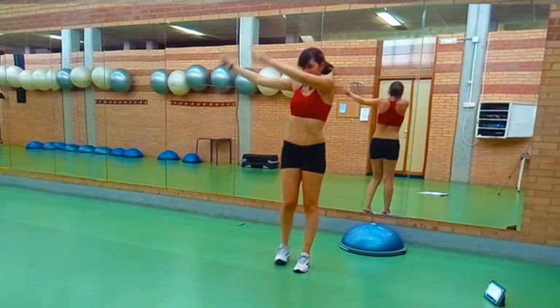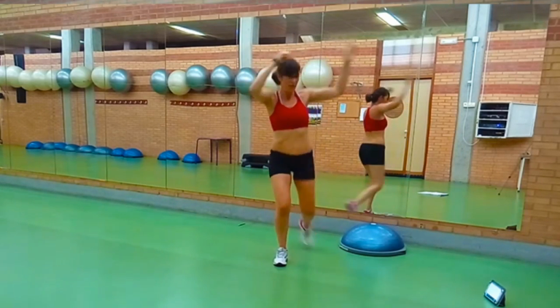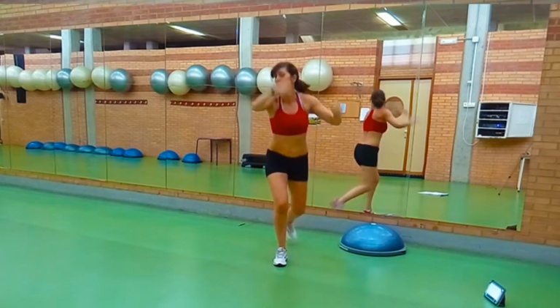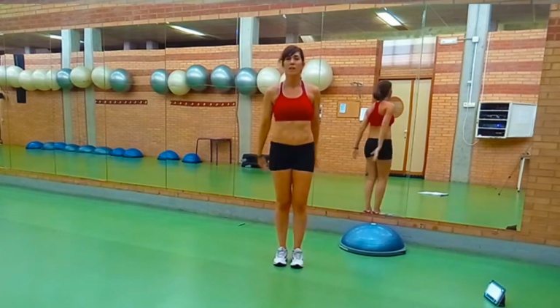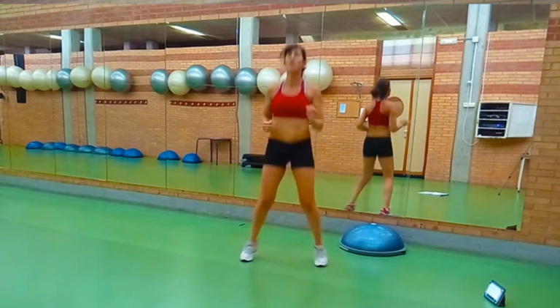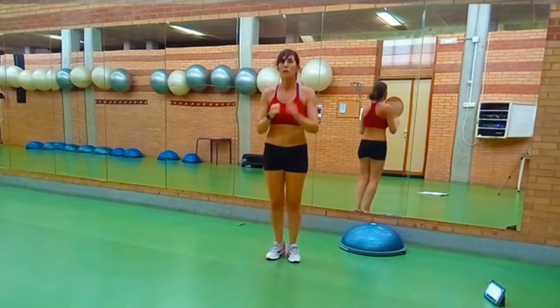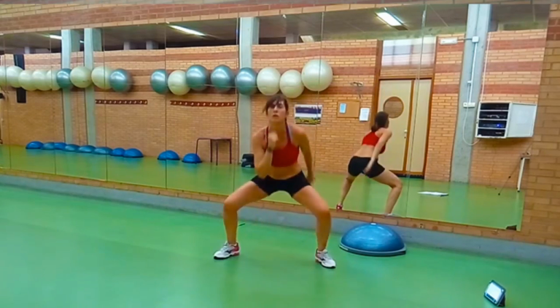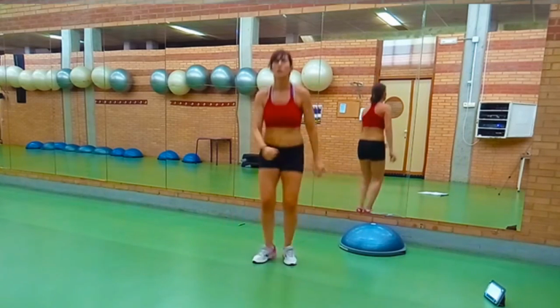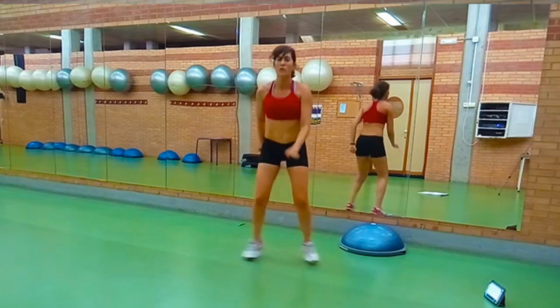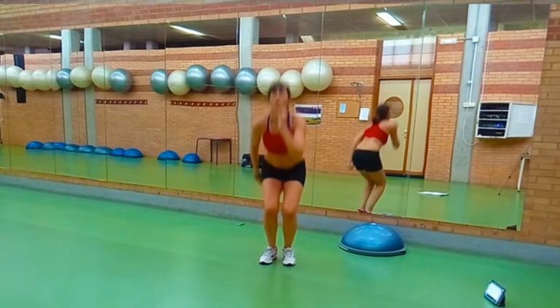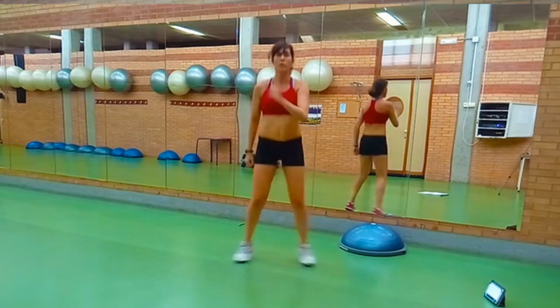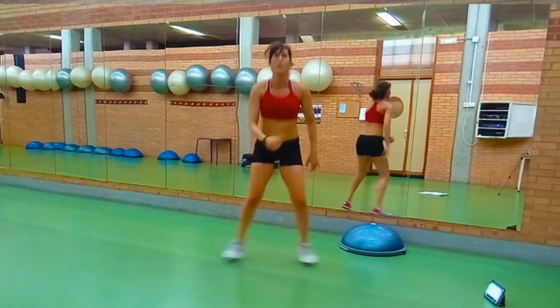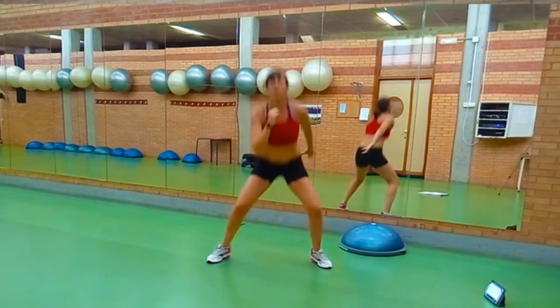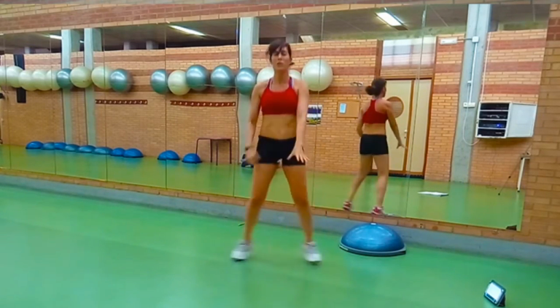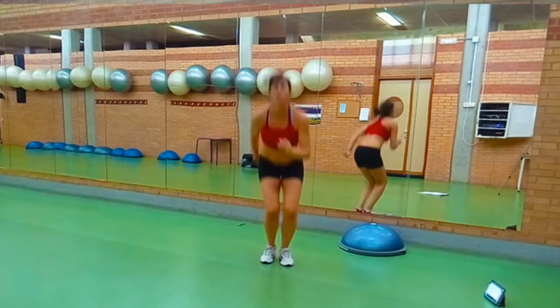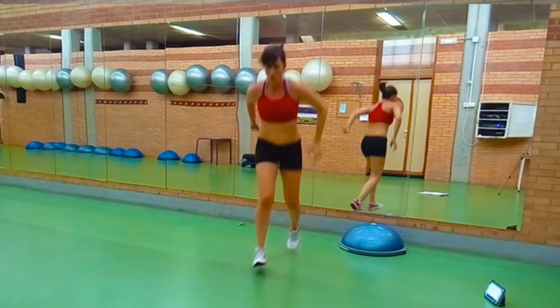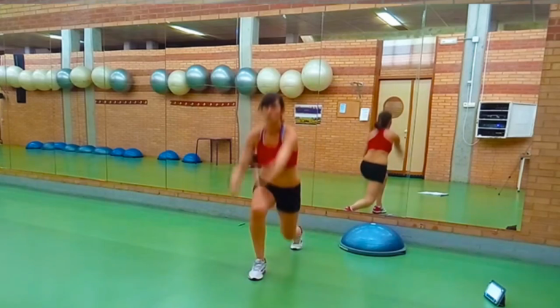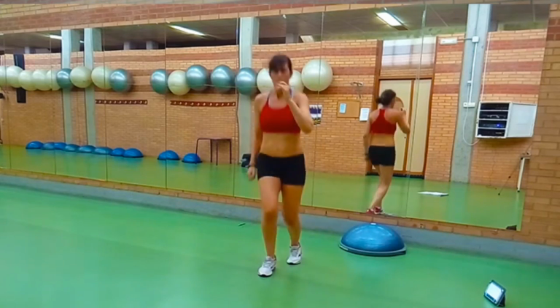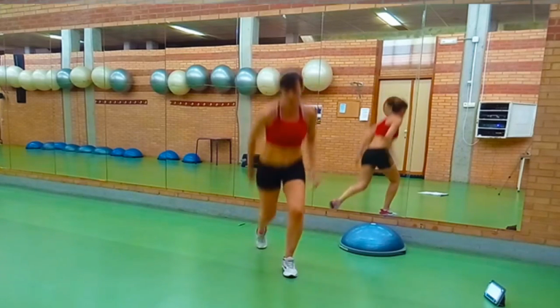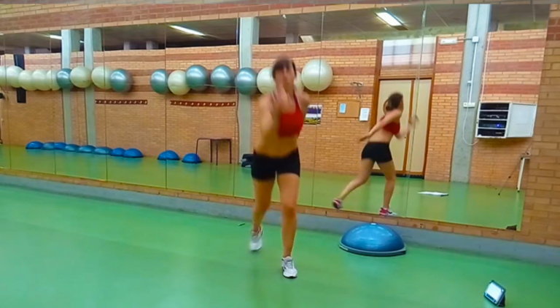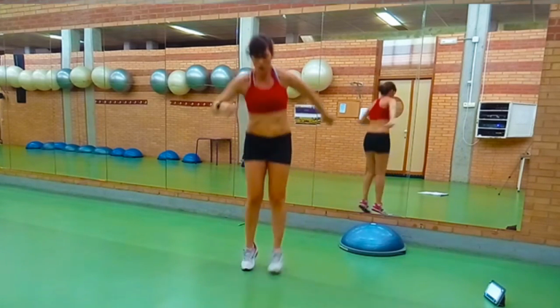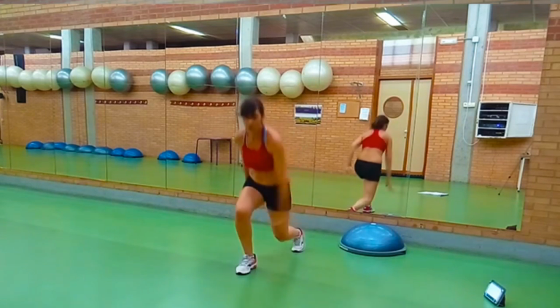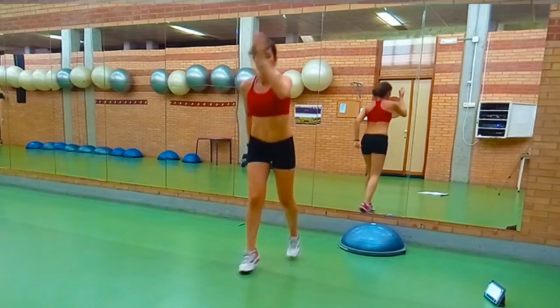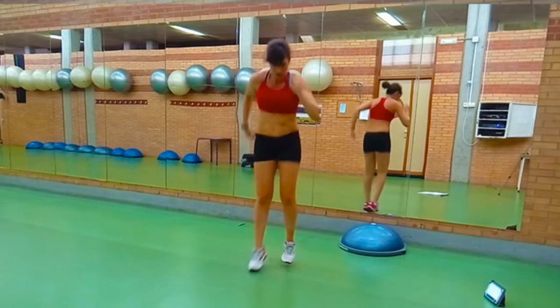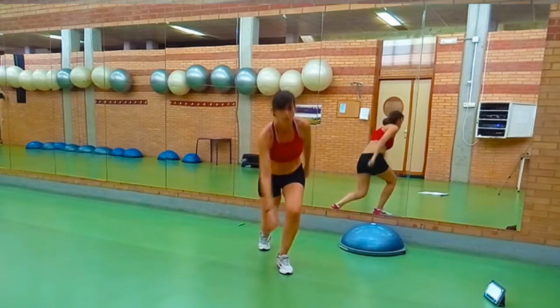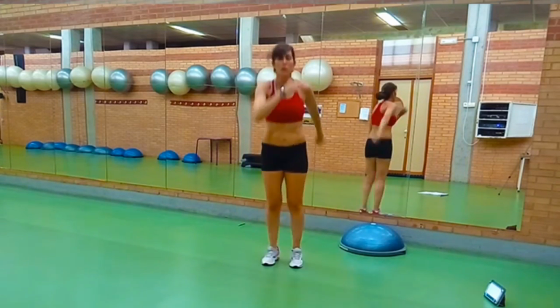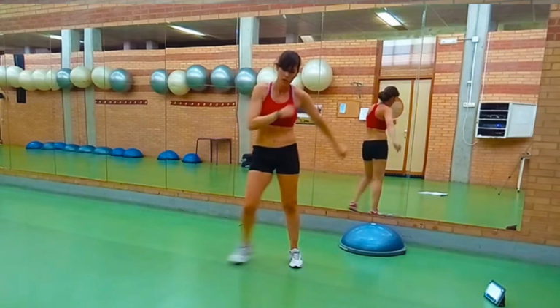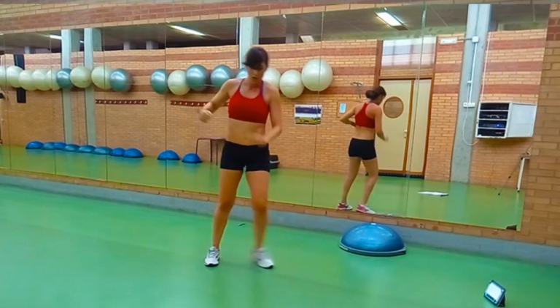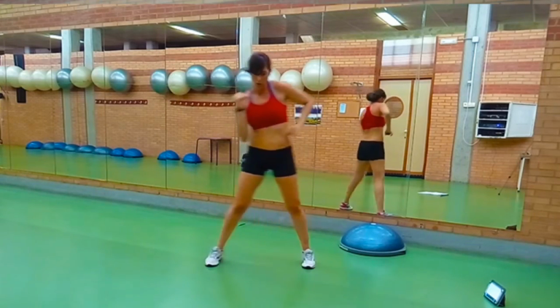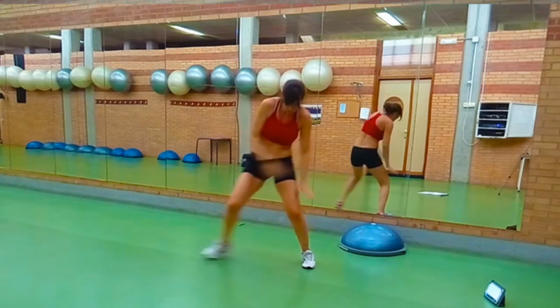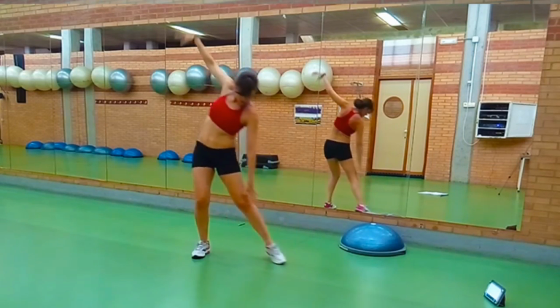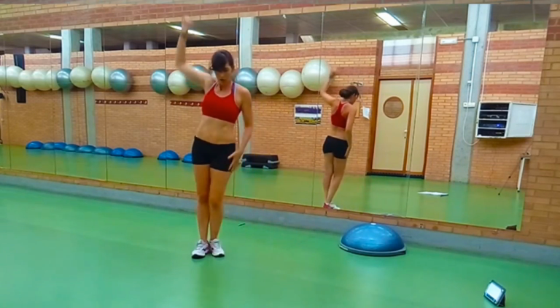Y las squats, abriendo y cerrando. Nos va quedando ya muy poco — las tijeras. Vamos, fuerza, muy bien. Seguimos, paso, toco, slide.